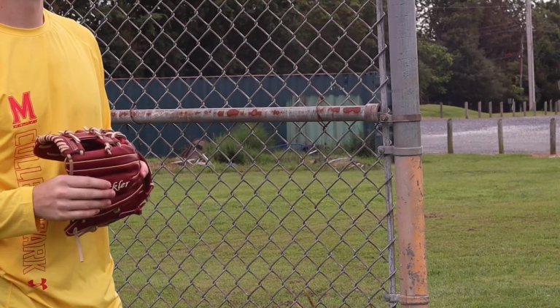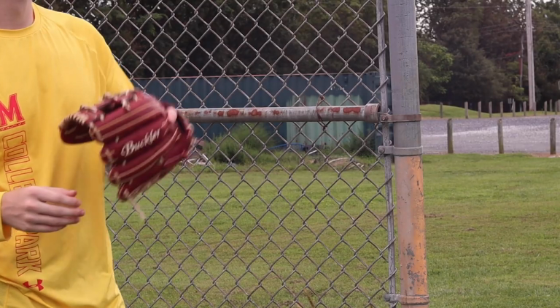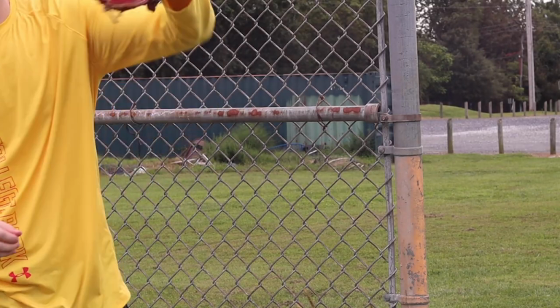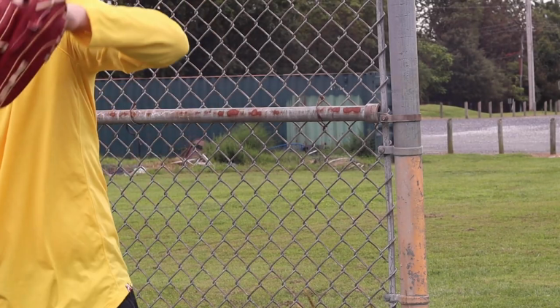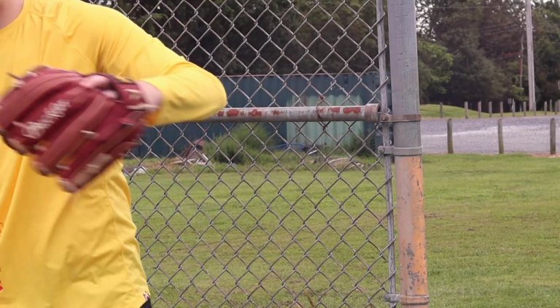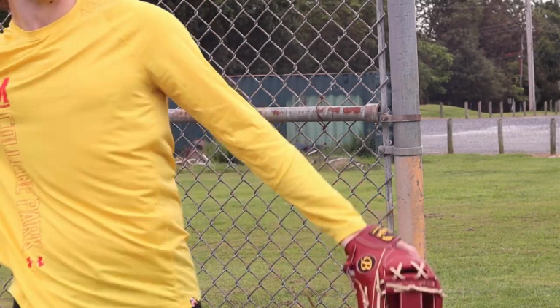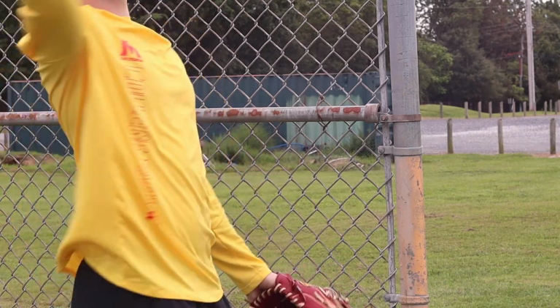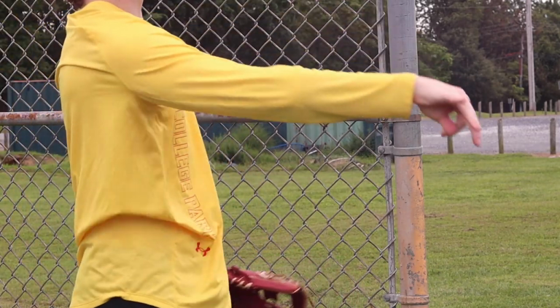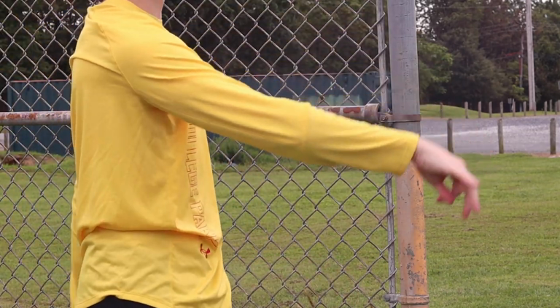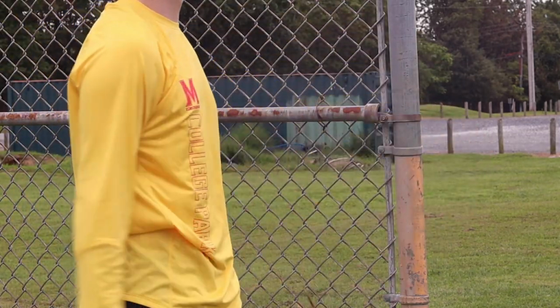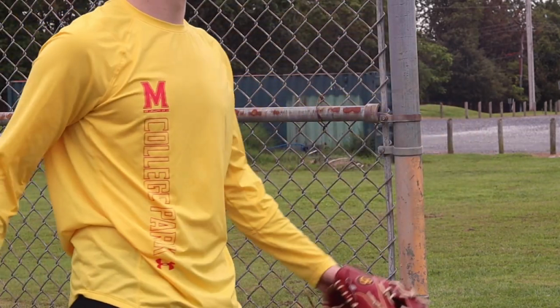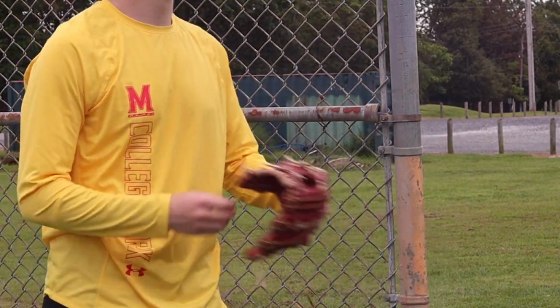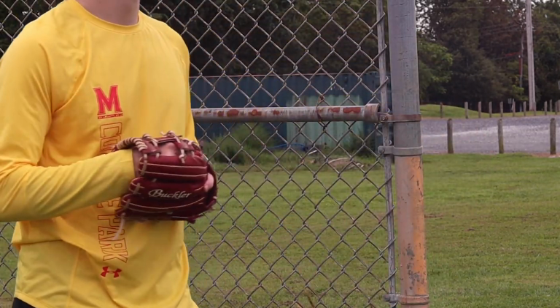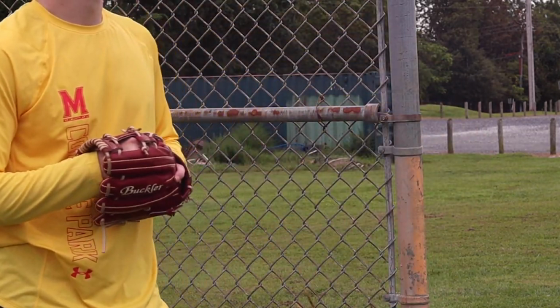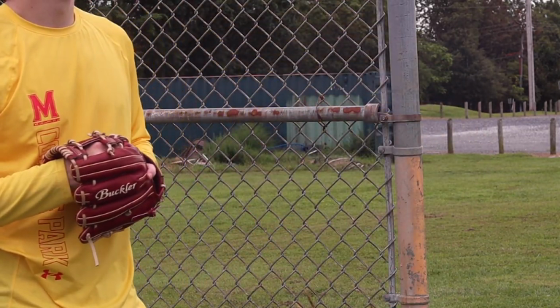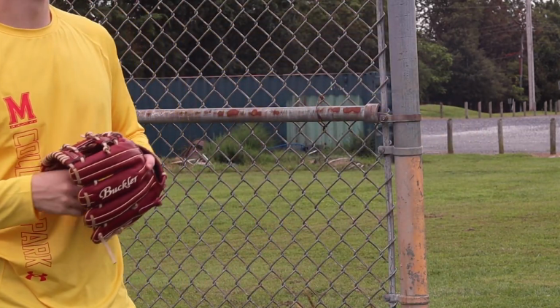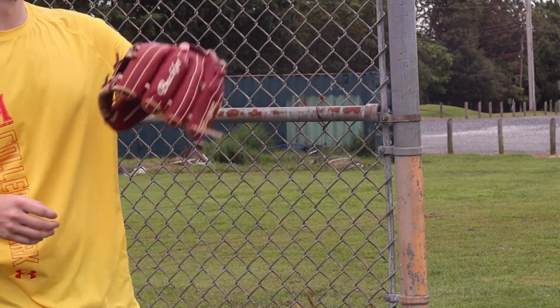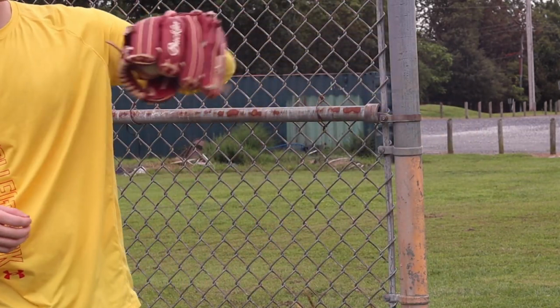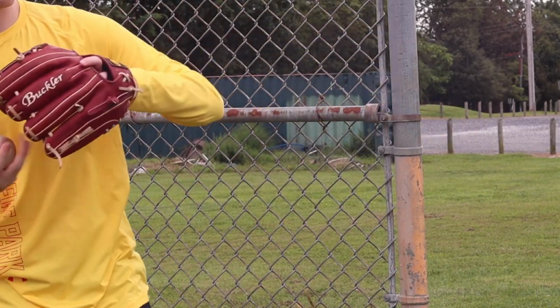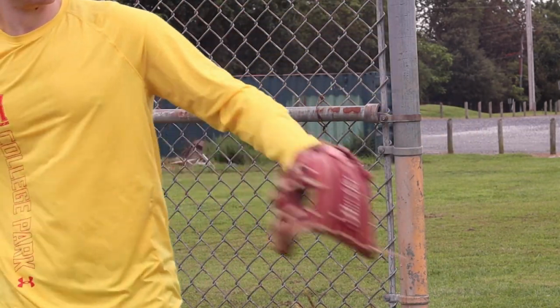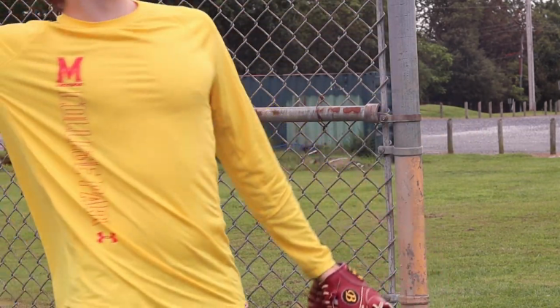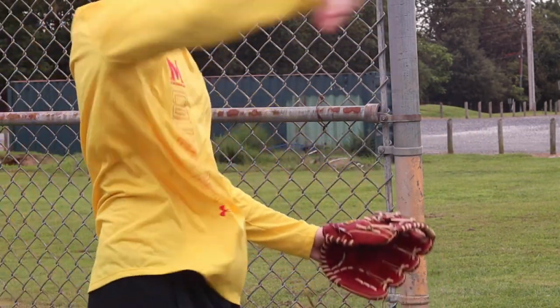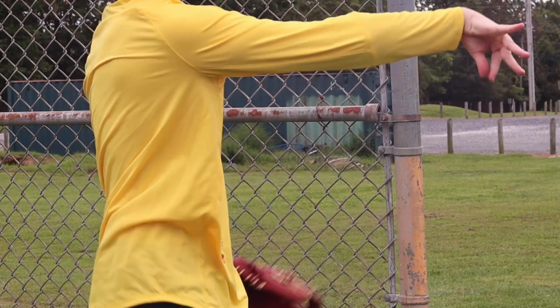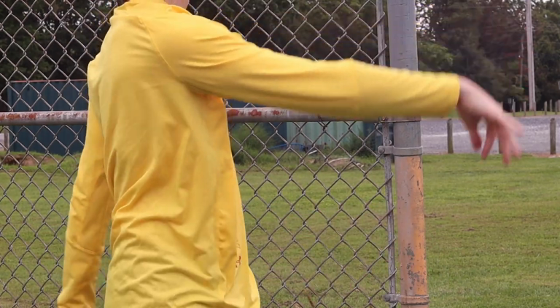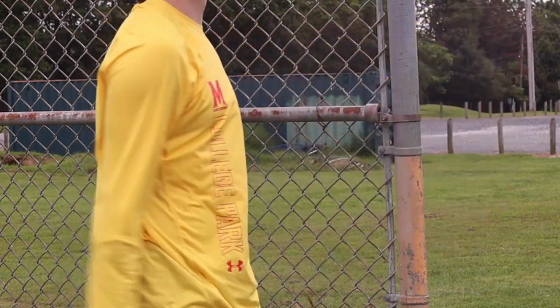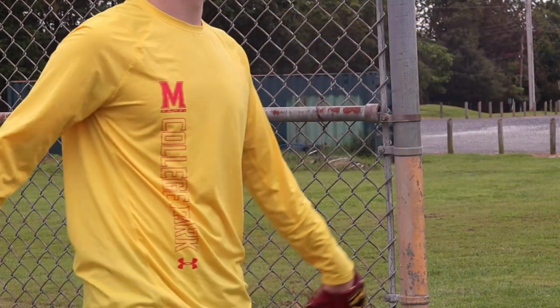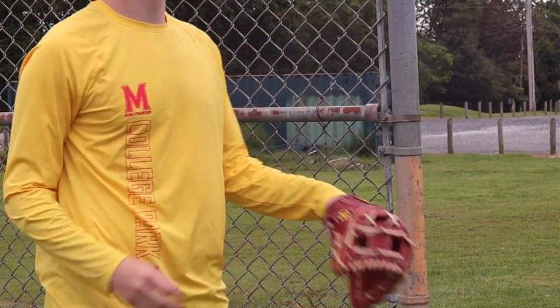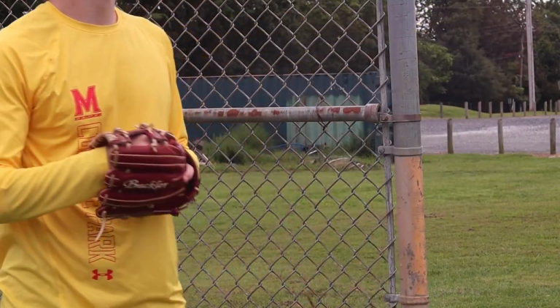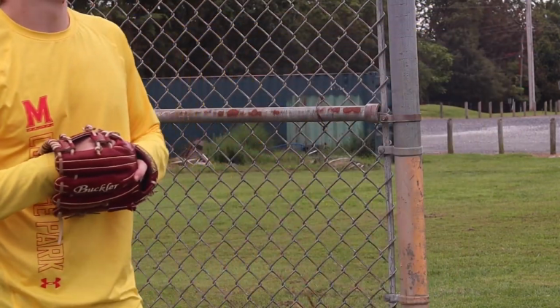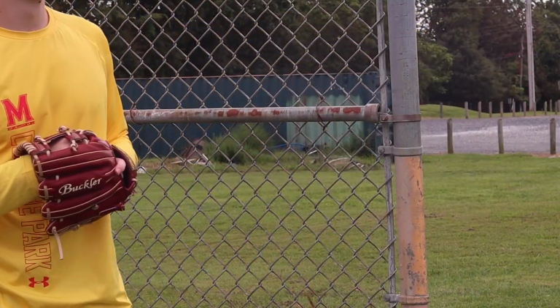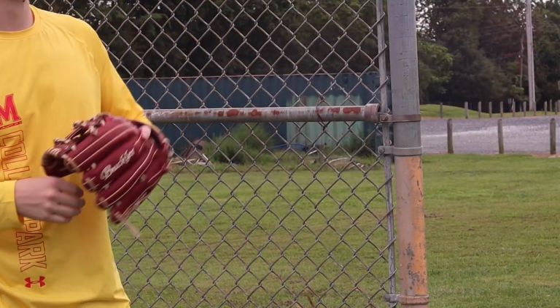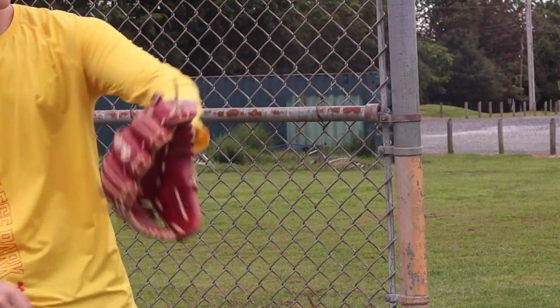This is all premium Texas steer hide. The leather feels amazing. The lace is Tennessee steer hide, which is also pretty good. It's not the thickest, but it'll definitely do the job.